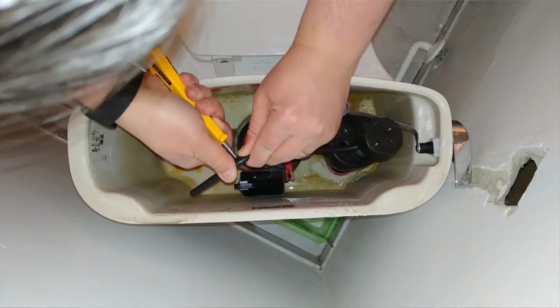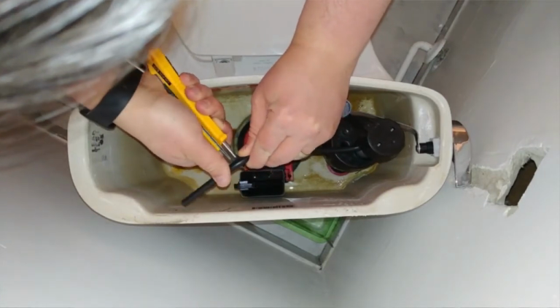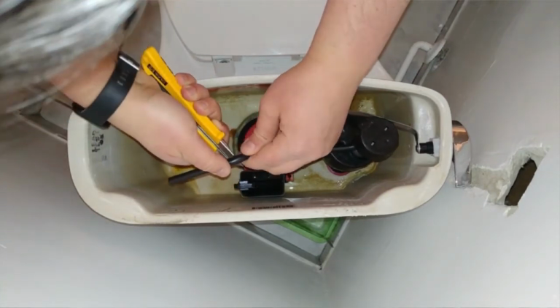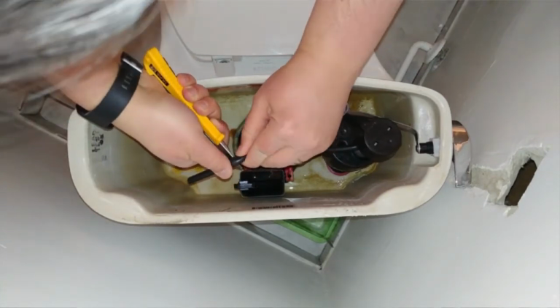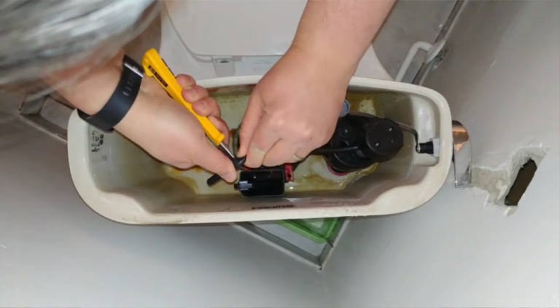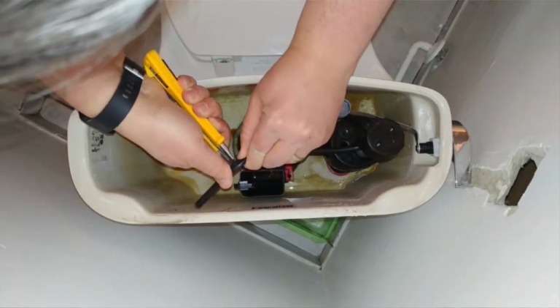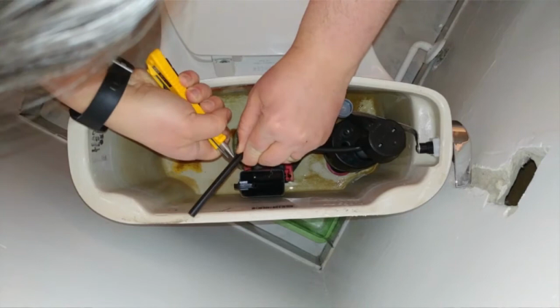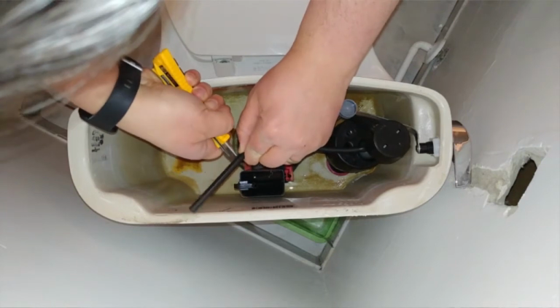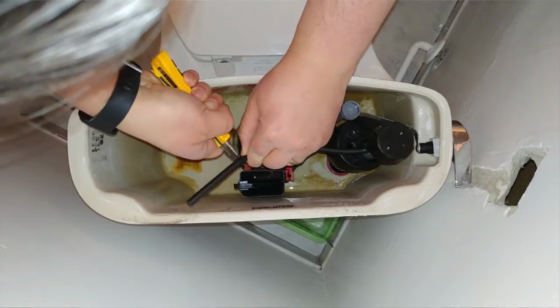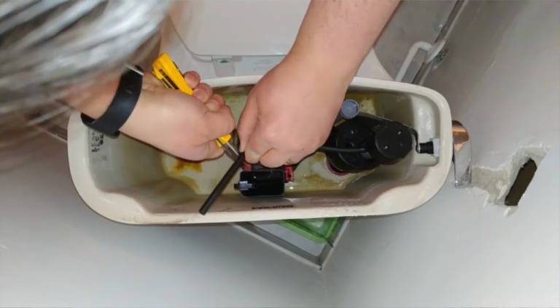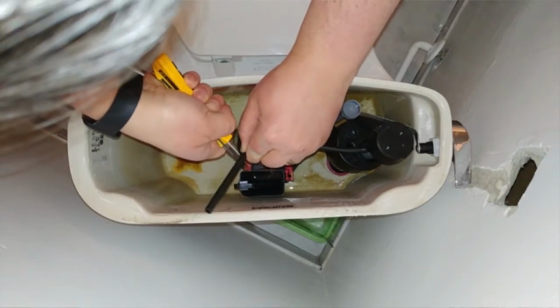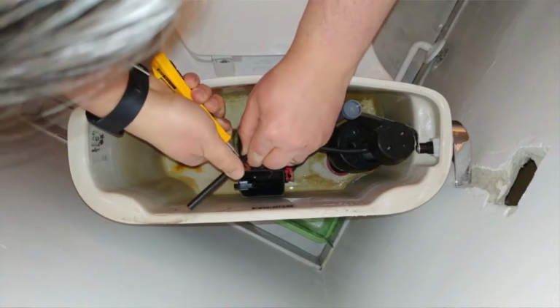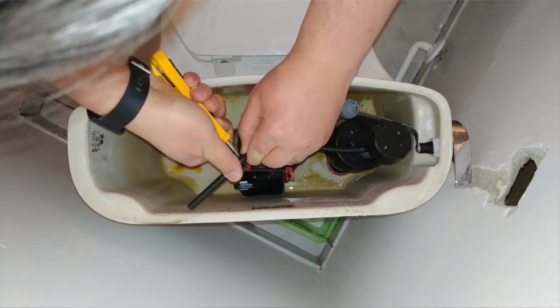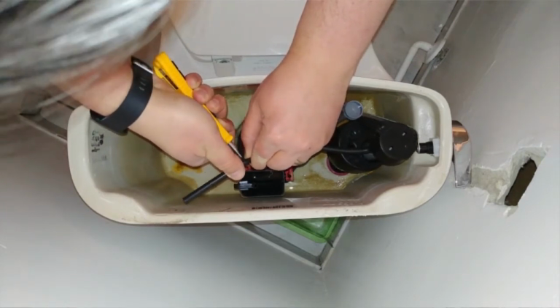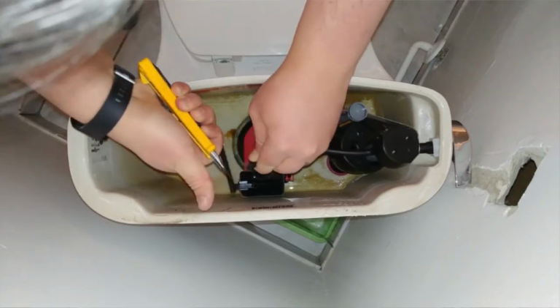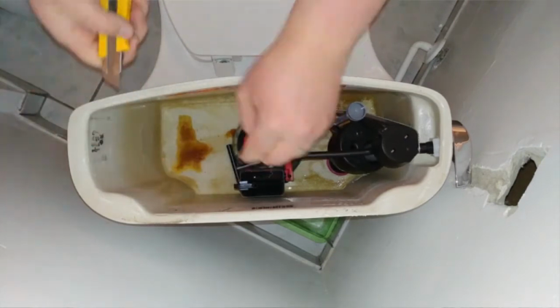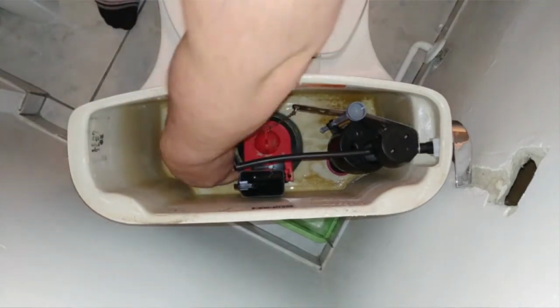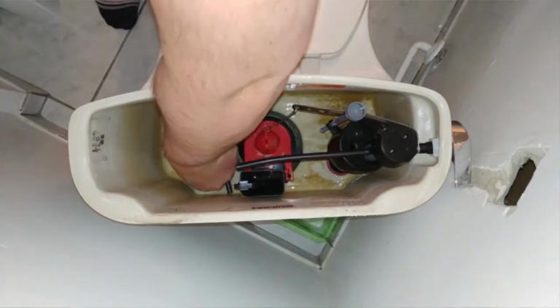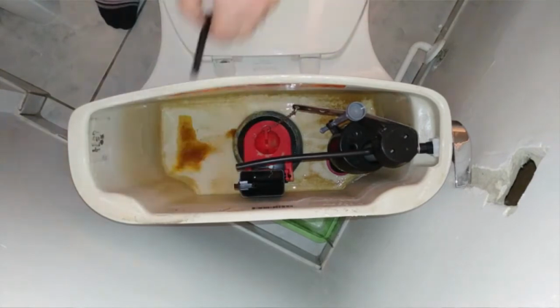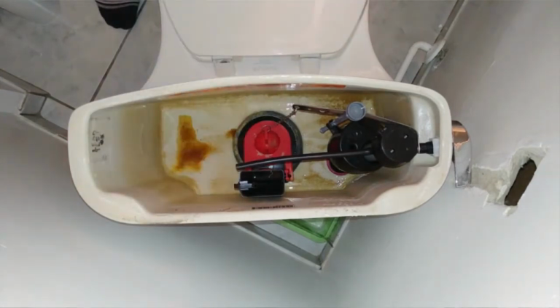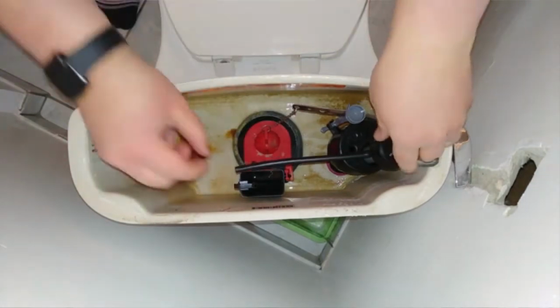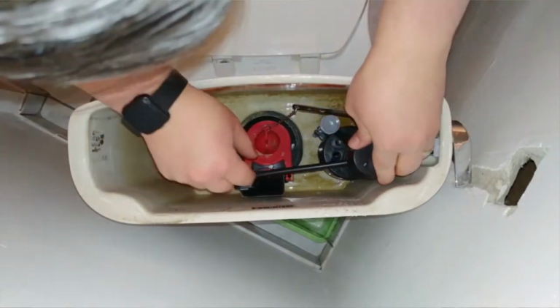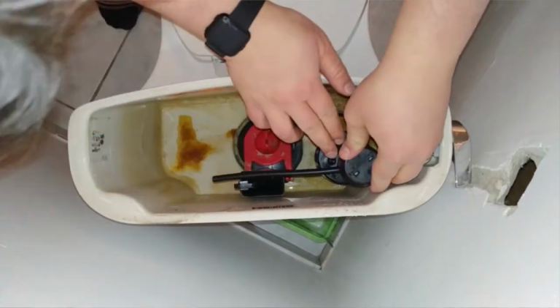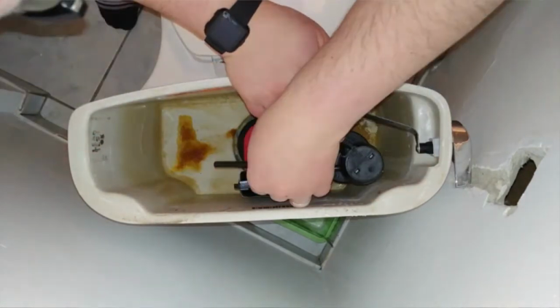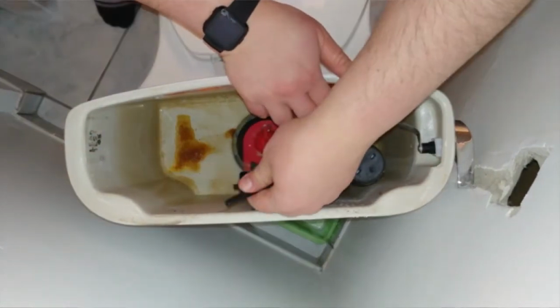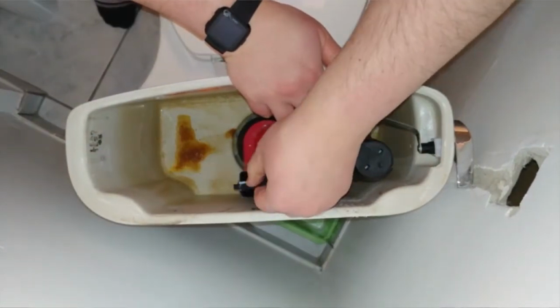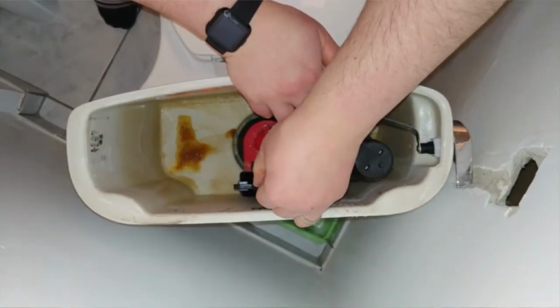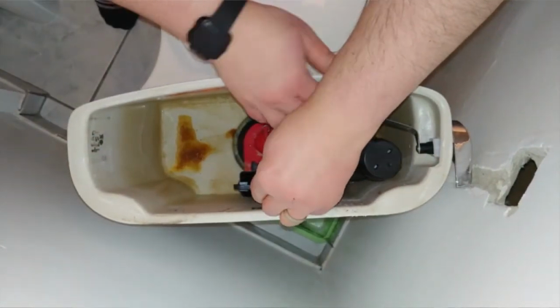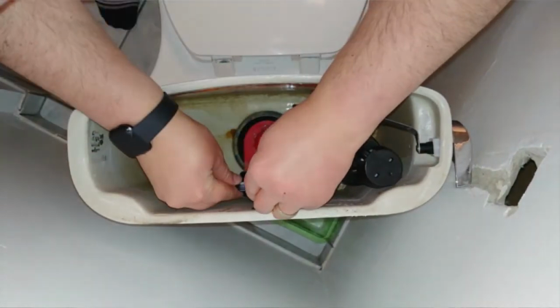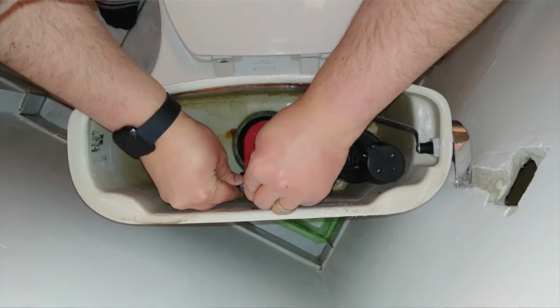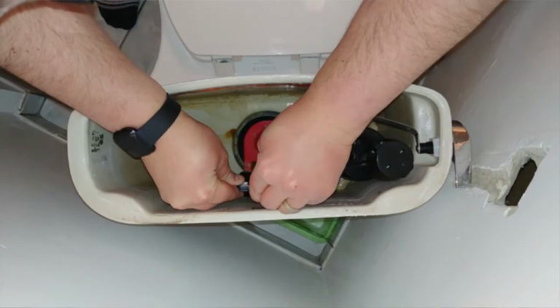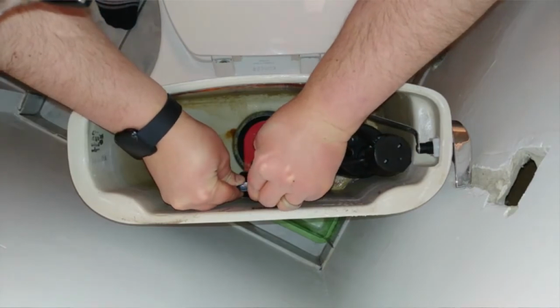What would have probably cost us about $100 to have a plumber come out and do themselves, I was able to do with $20 and a little bit of getting under the toilet and trying to figure it out myself. In this process, I did learn a couple of lessons, and I wanted to share them with you now.